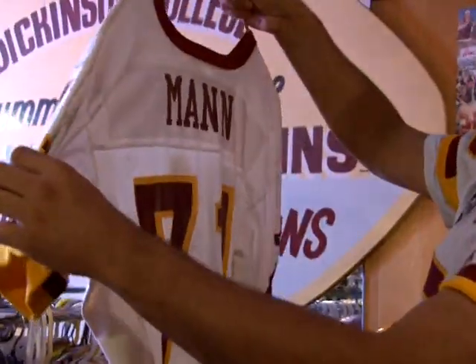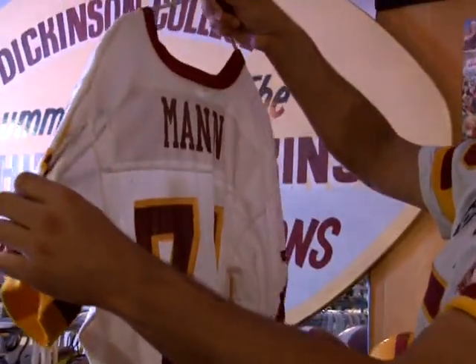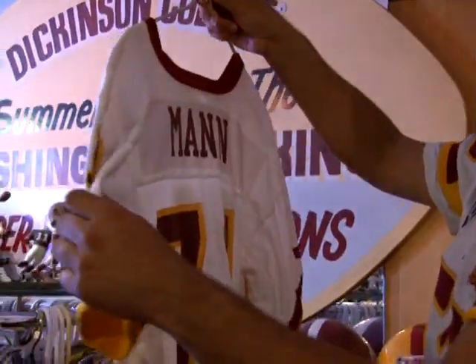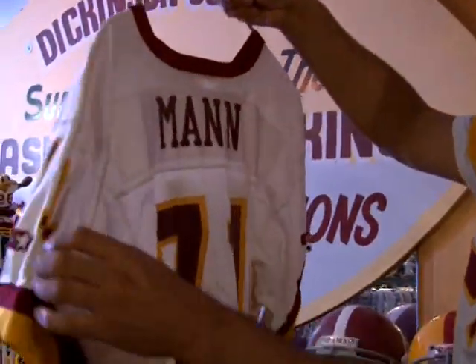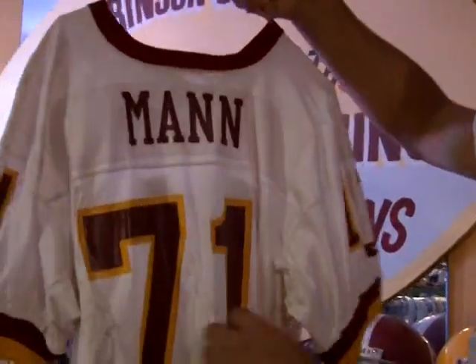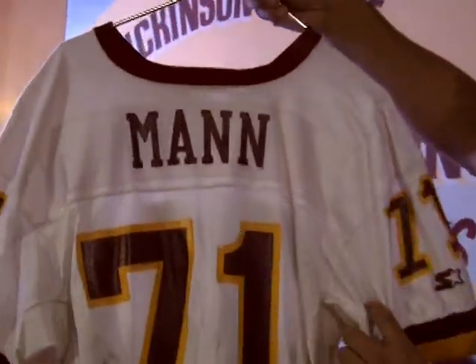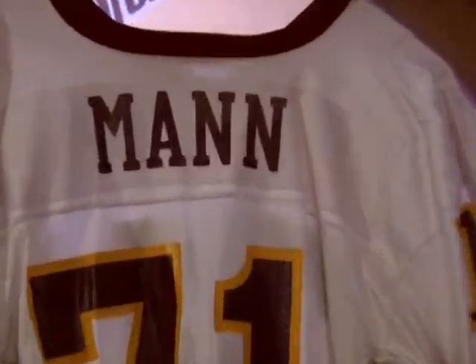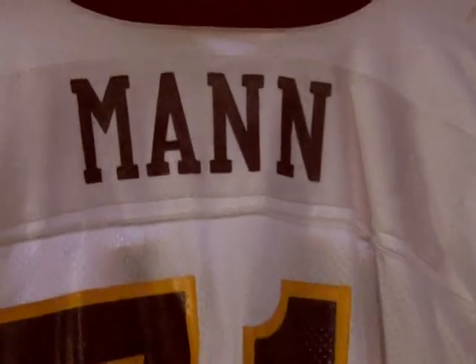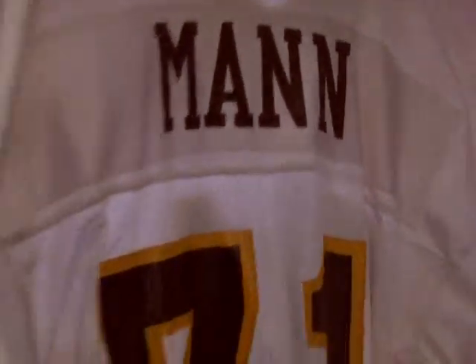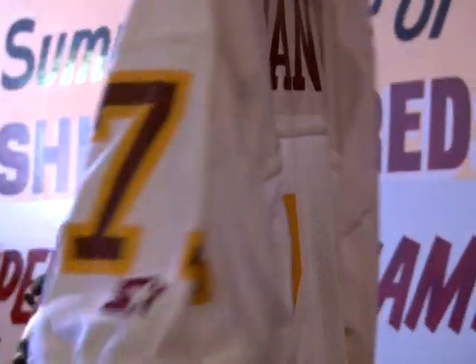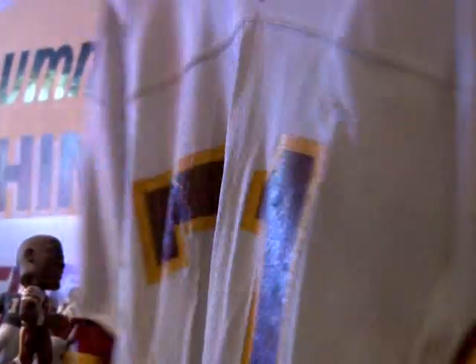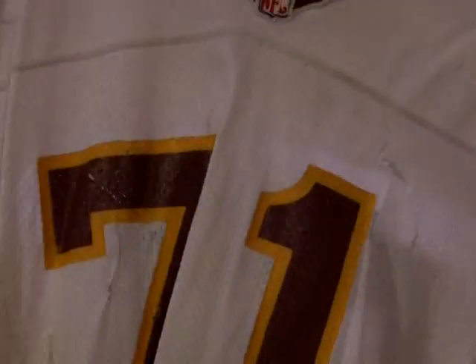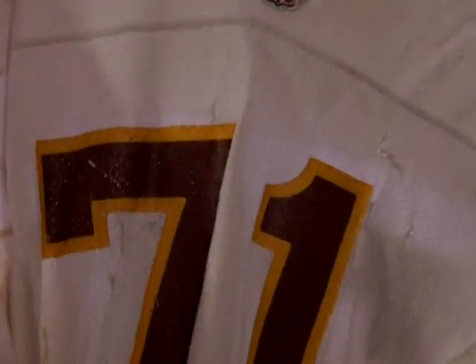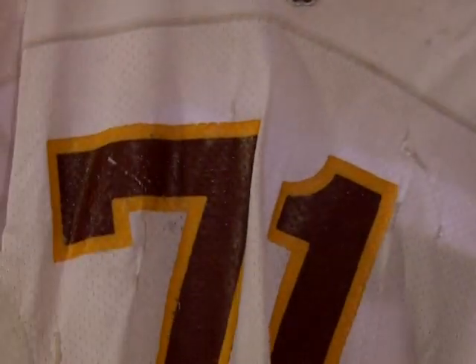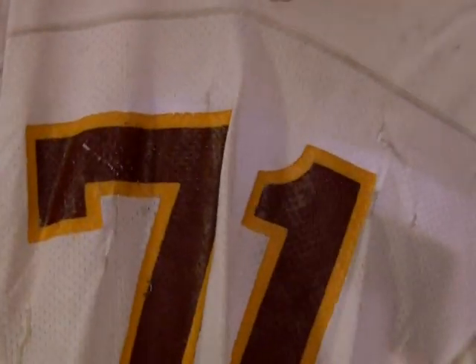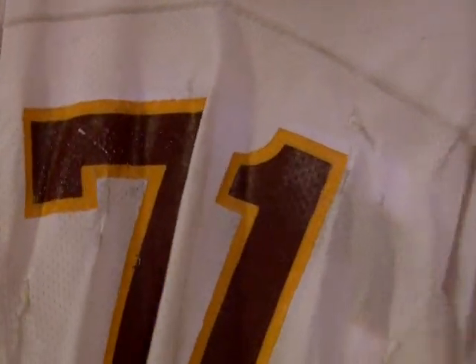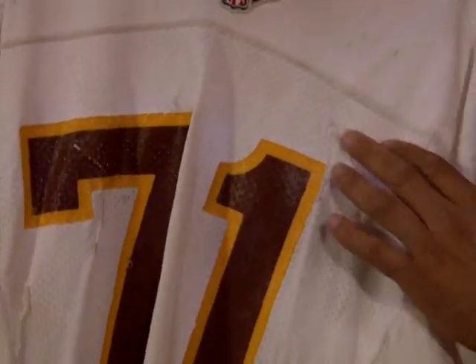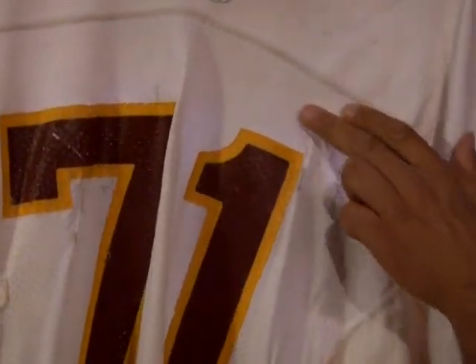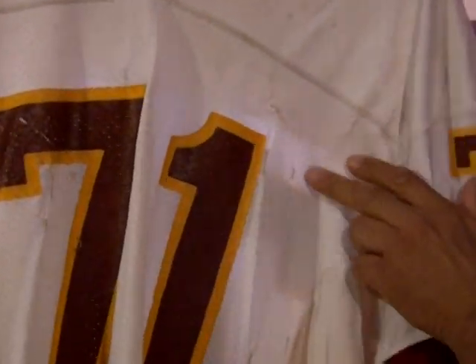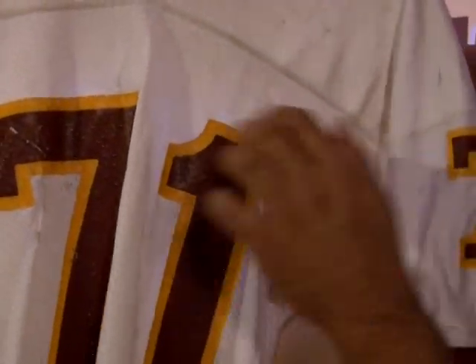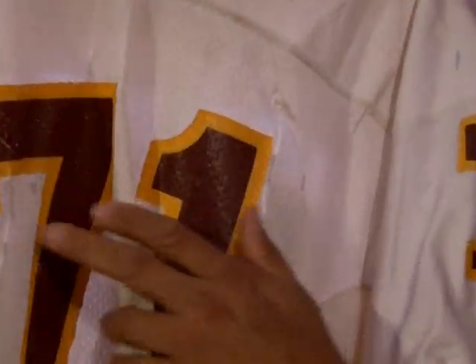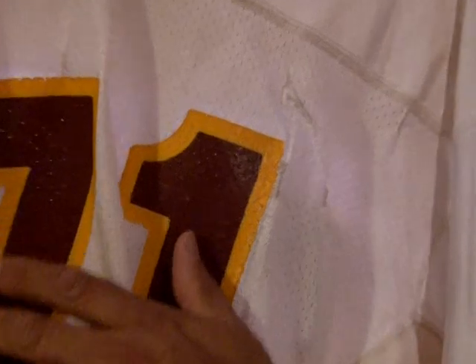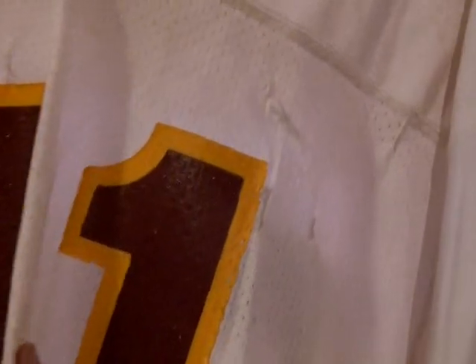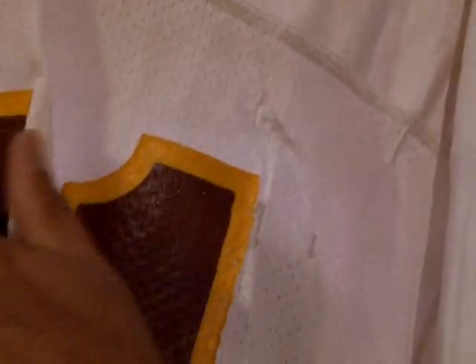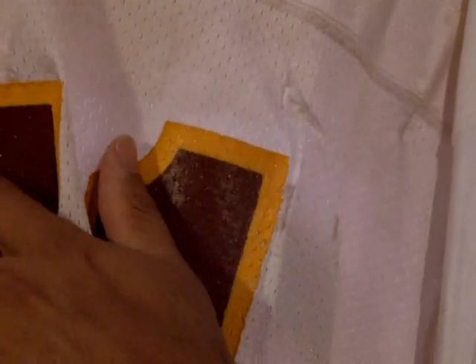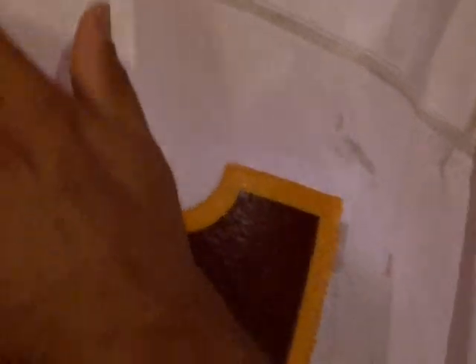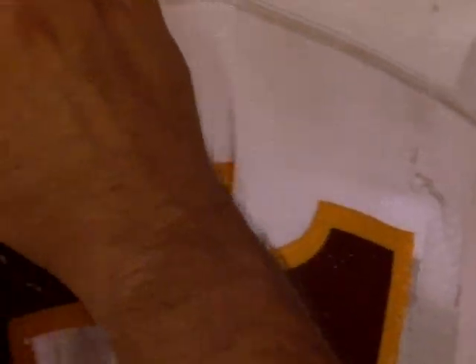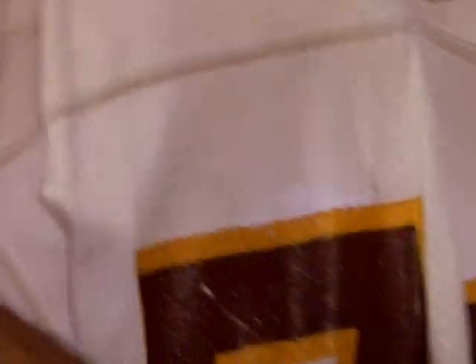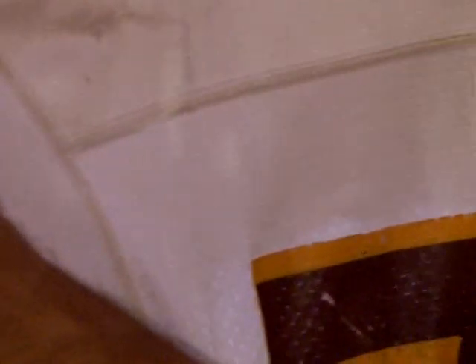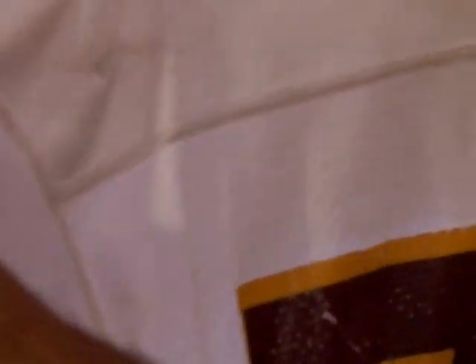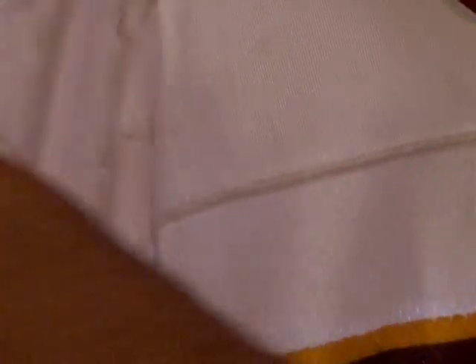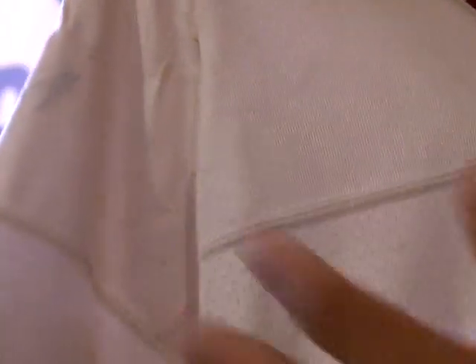This is one of my favorite jerseys. It's Charles Mann's jersey, and it's just got a ton of use — it just shows the battle scars. You can see all the repairs all over. There are probably about 30 repairs on this jersey.